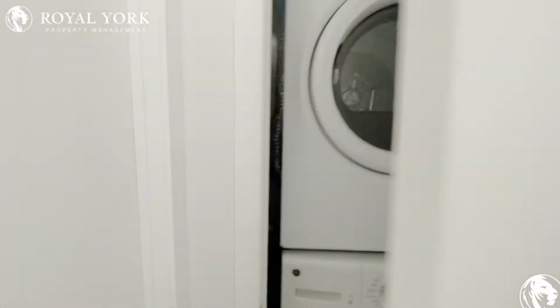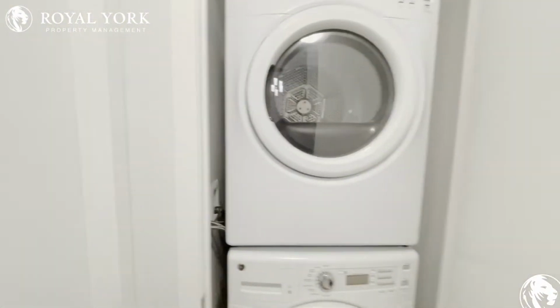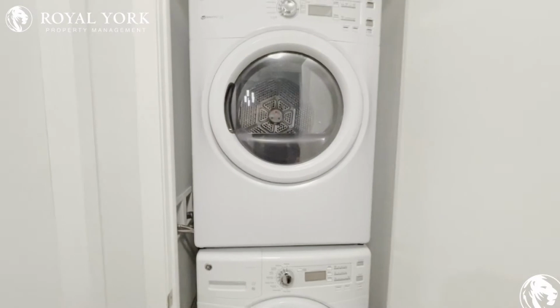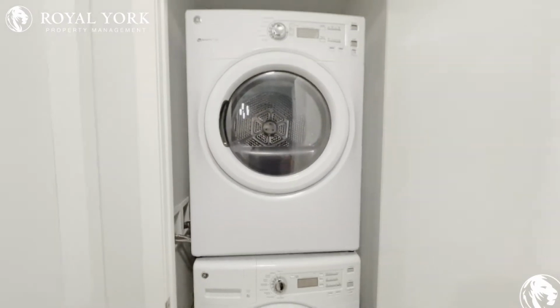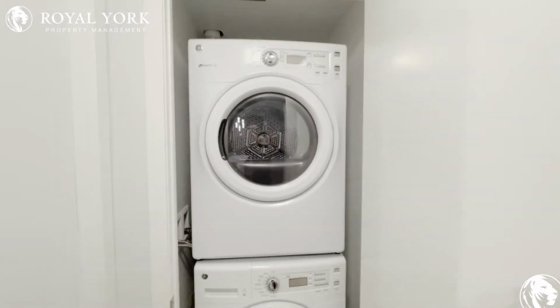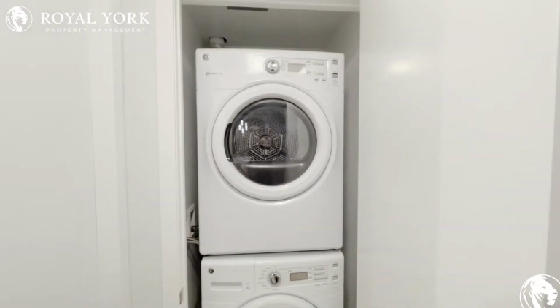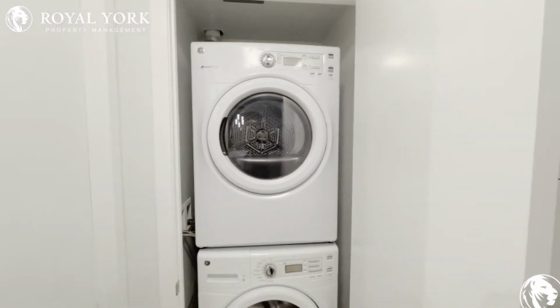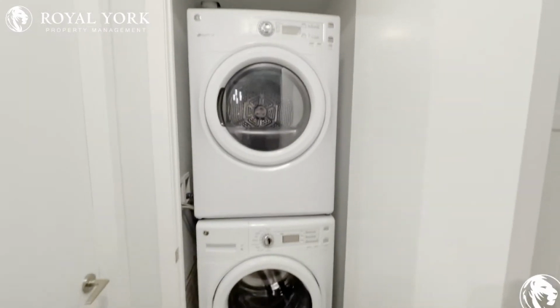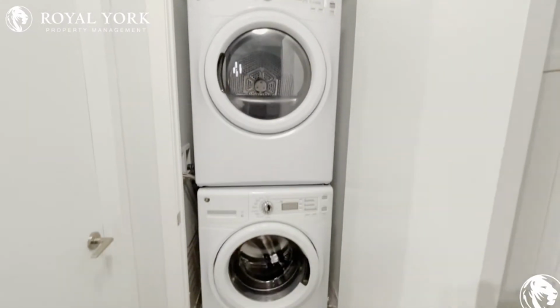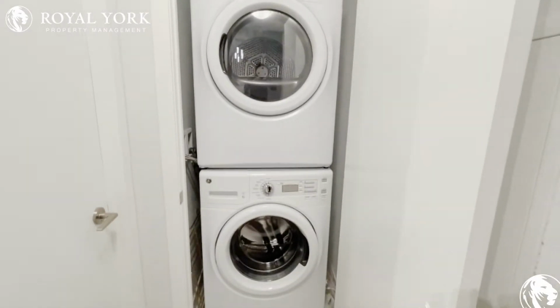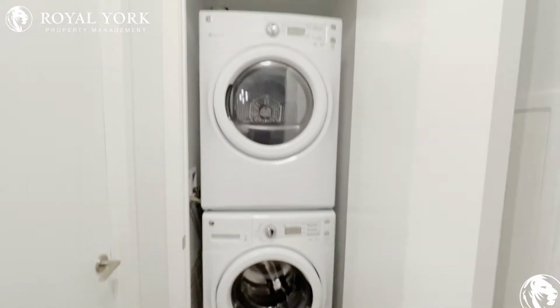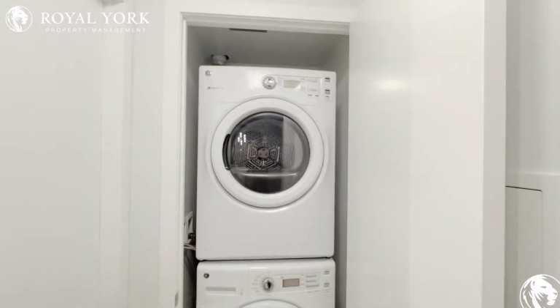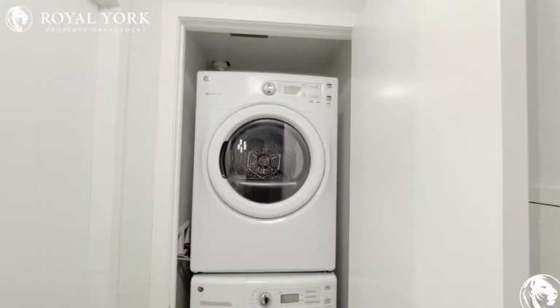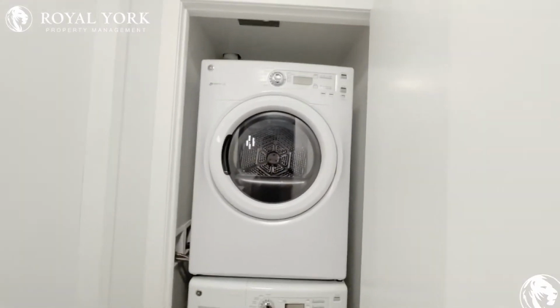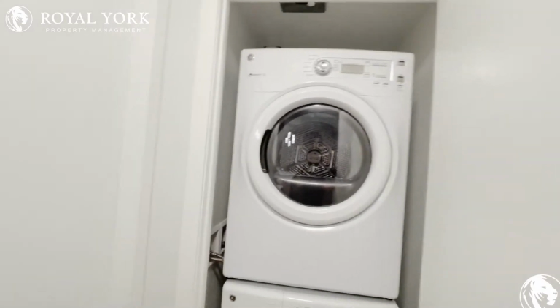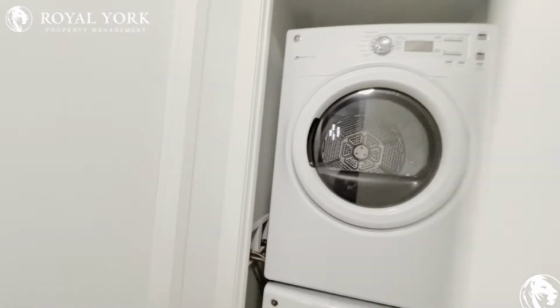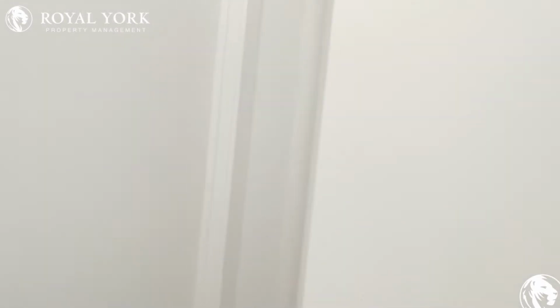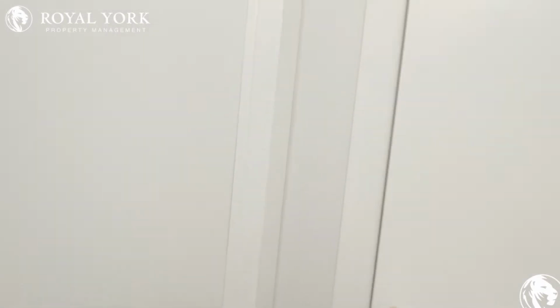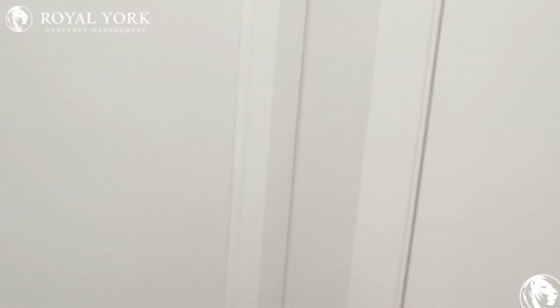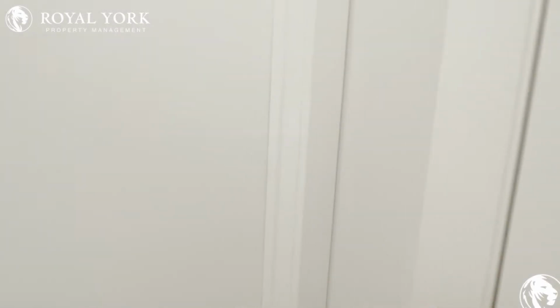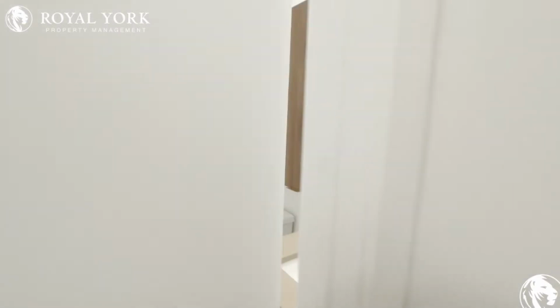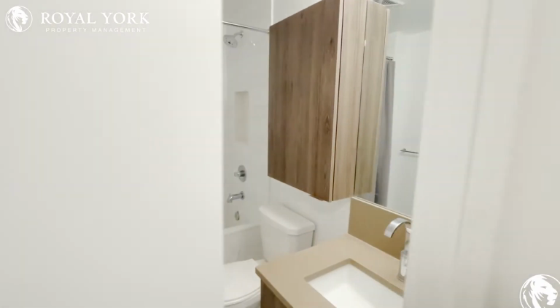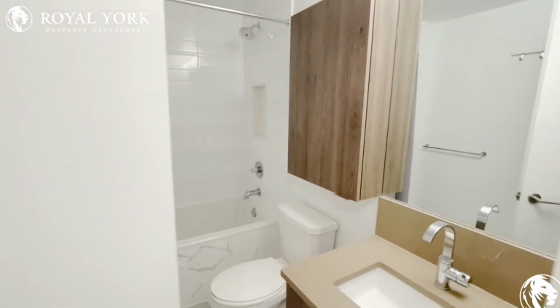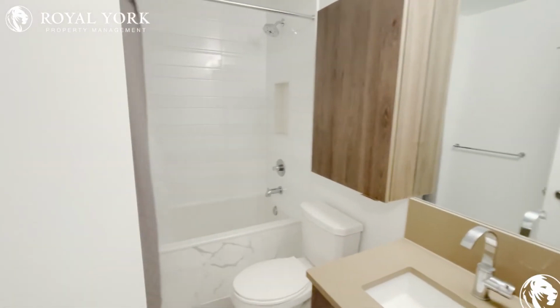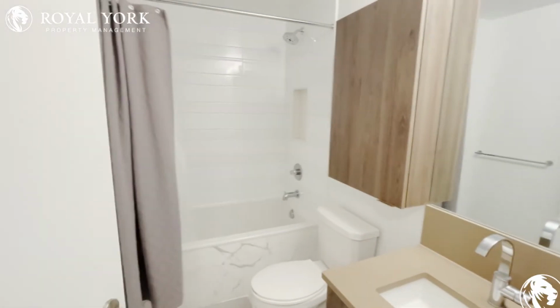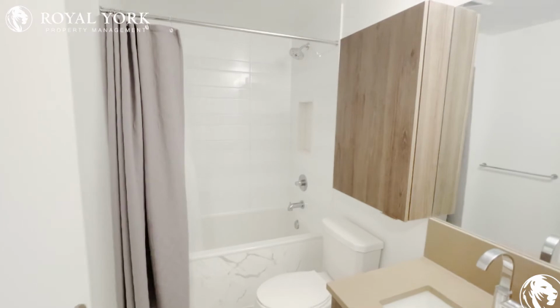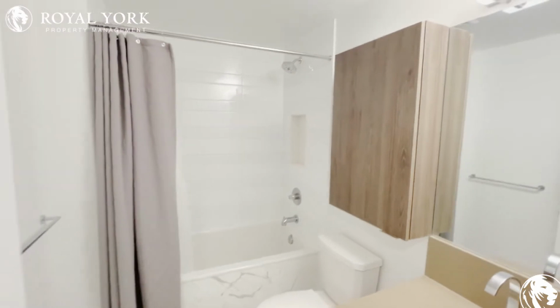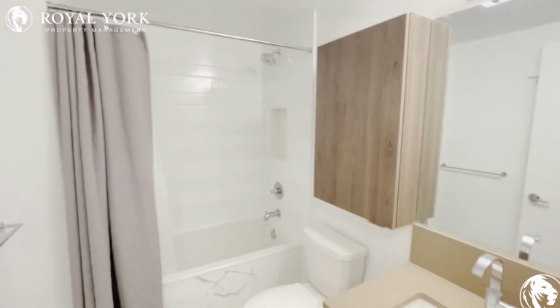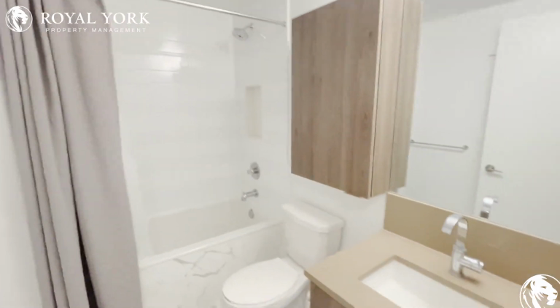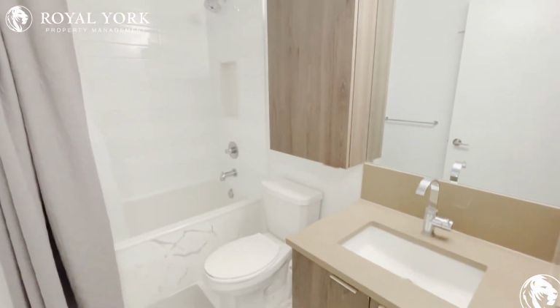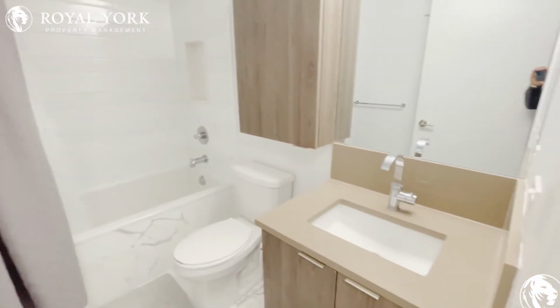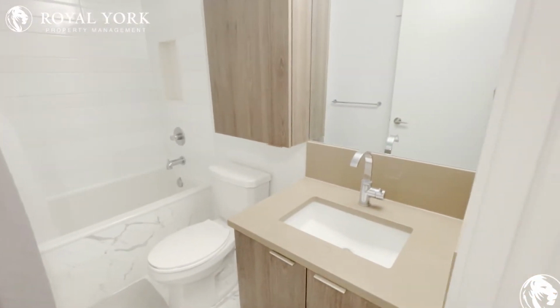Straight ahead you have your ensuite laundry with a full-size washer and dryer. And to your left you have your three-piece washroom with a bathtub, a shower head, a toilet, as well as a sink.